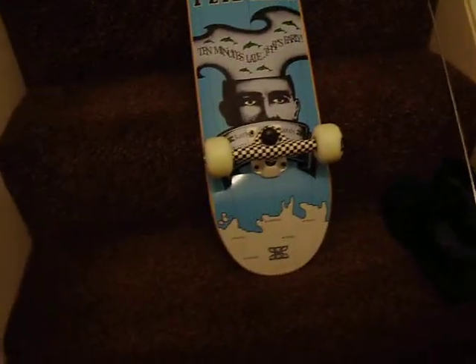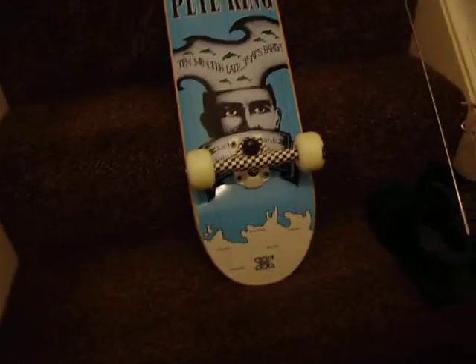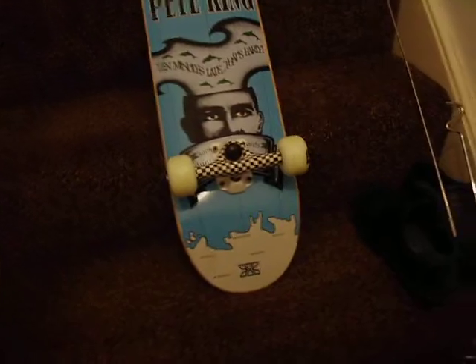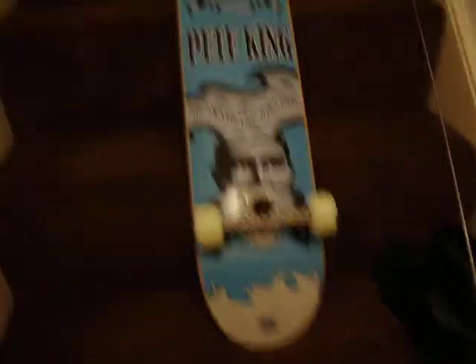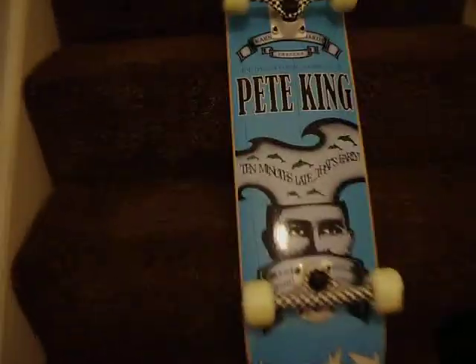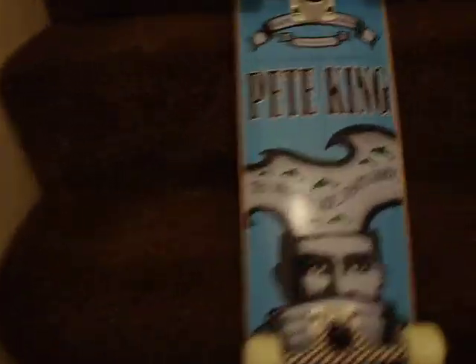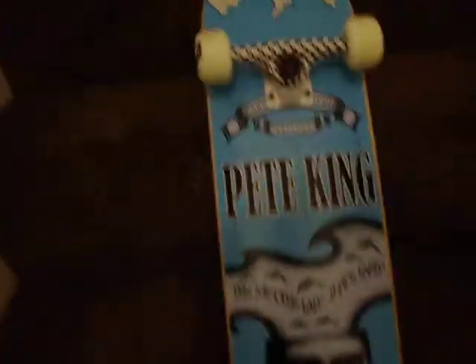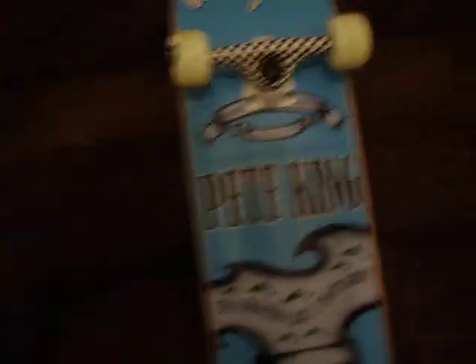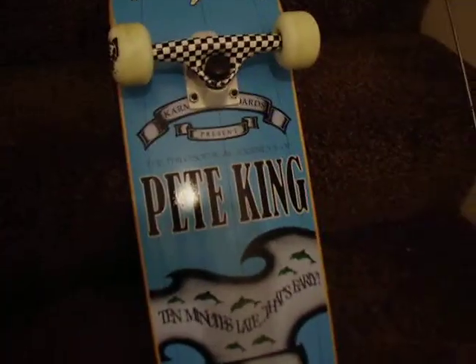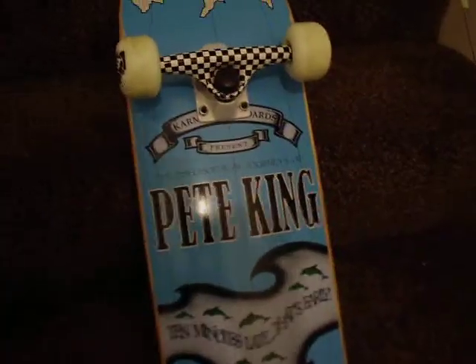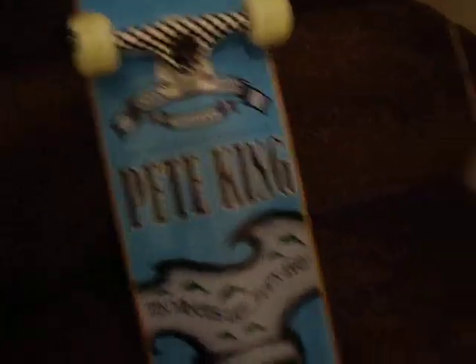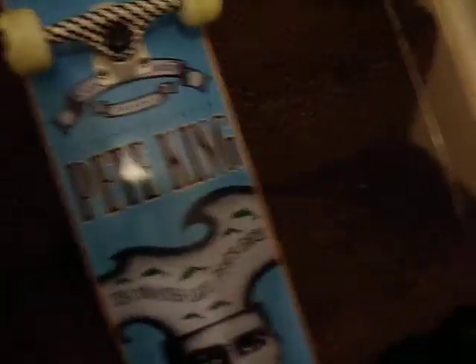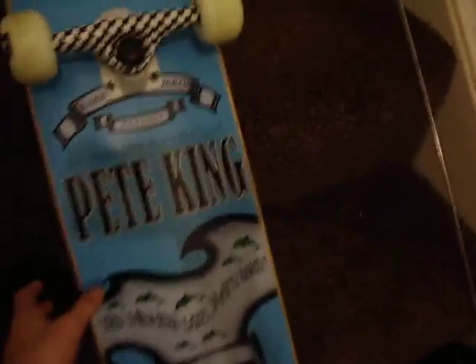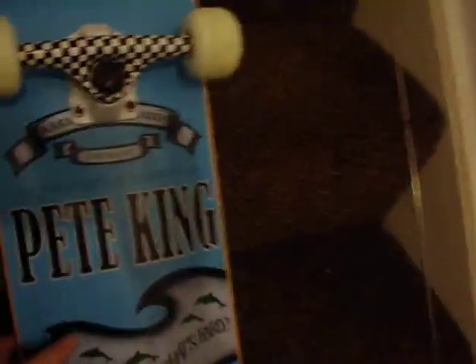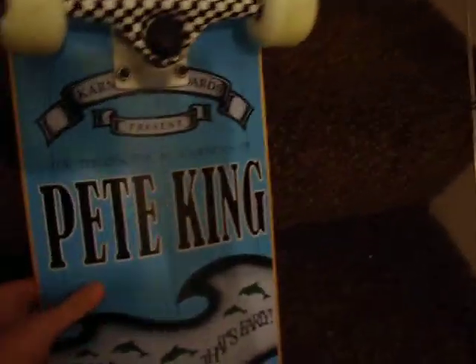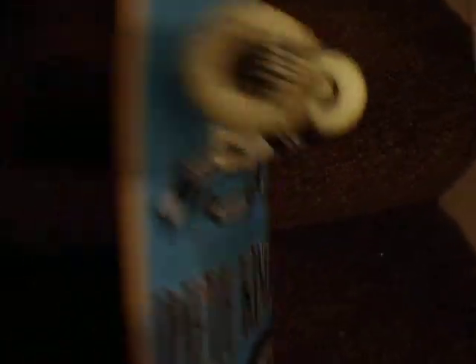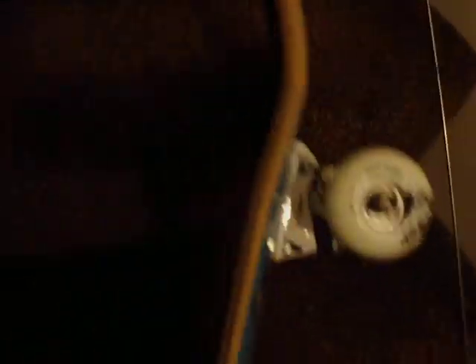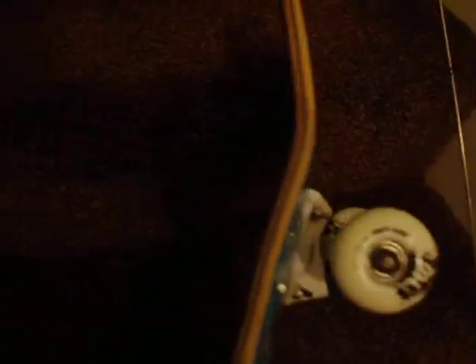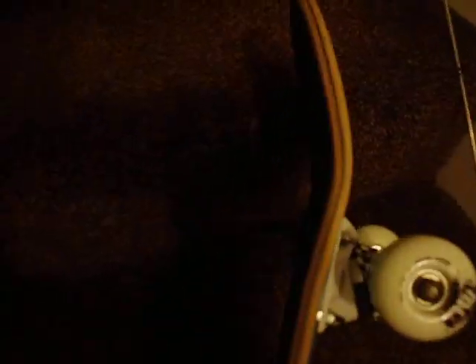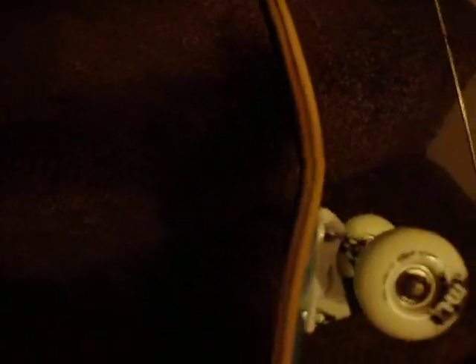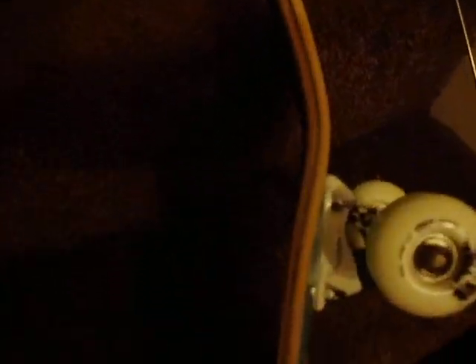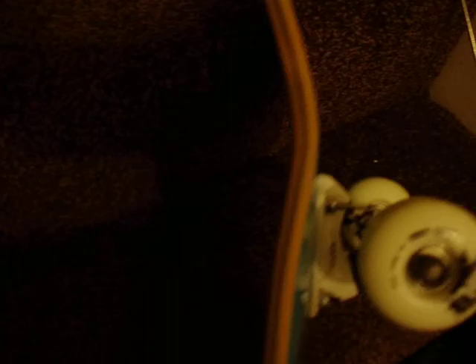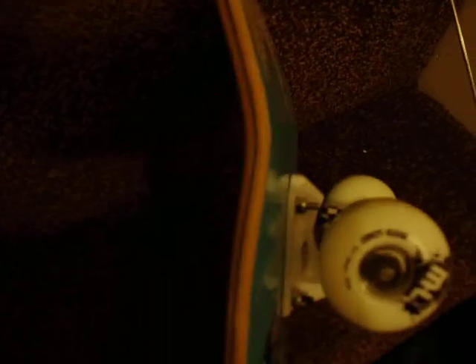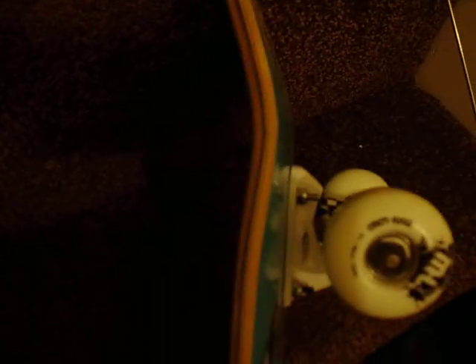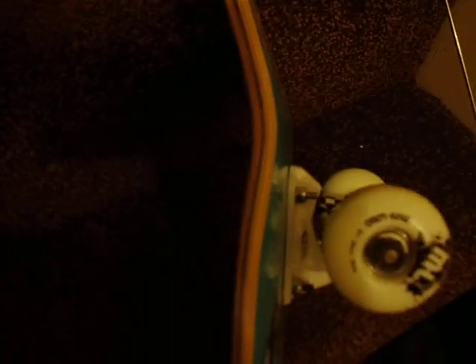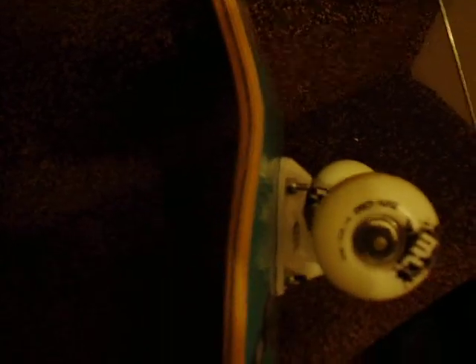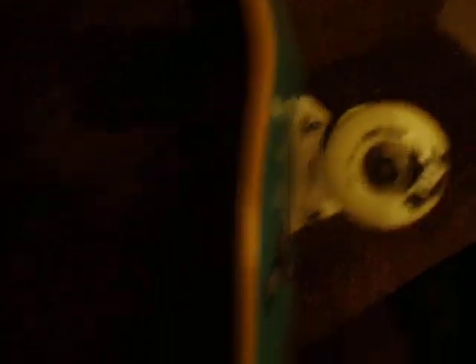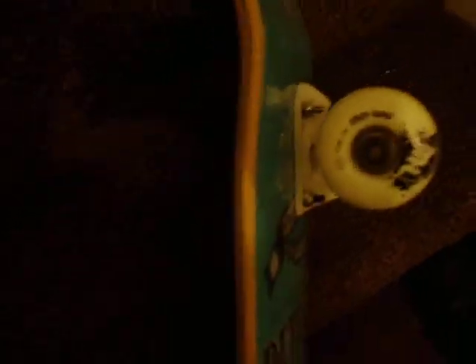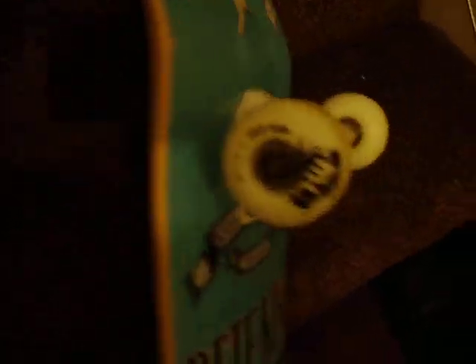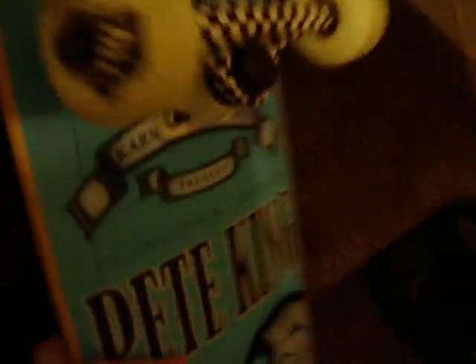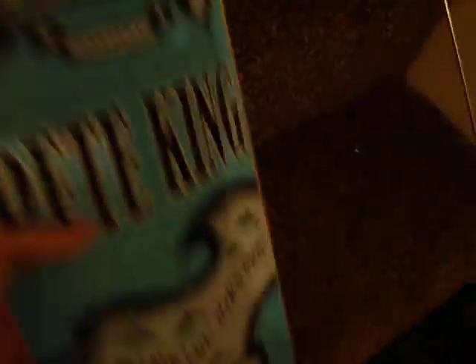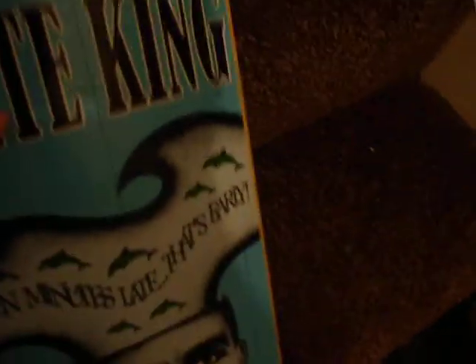This is my setup. I've got a 7 ply karma deck — 7 ply. It's really nice.